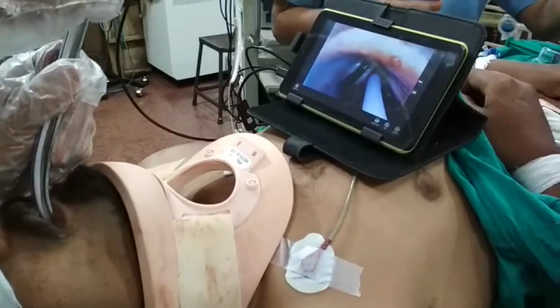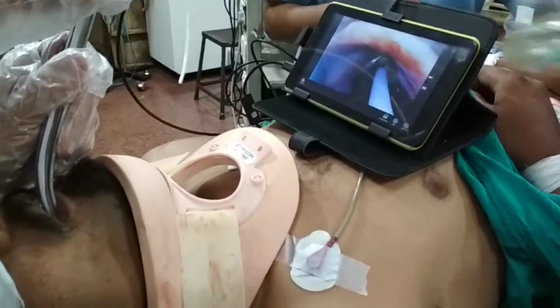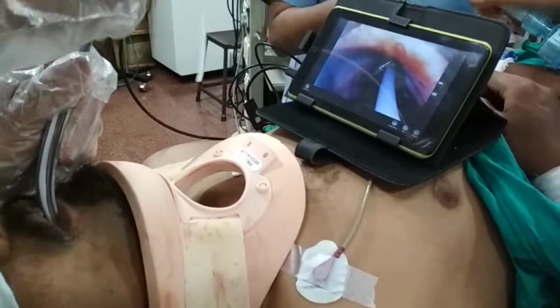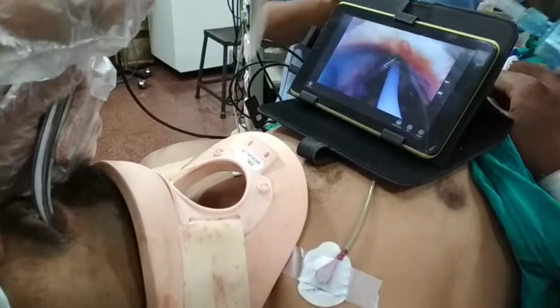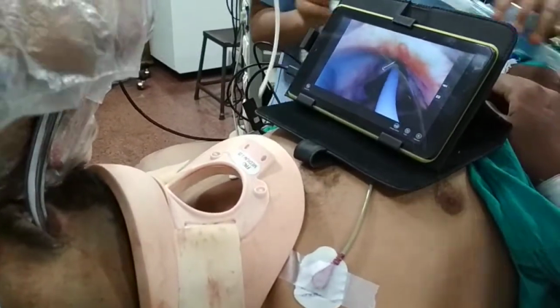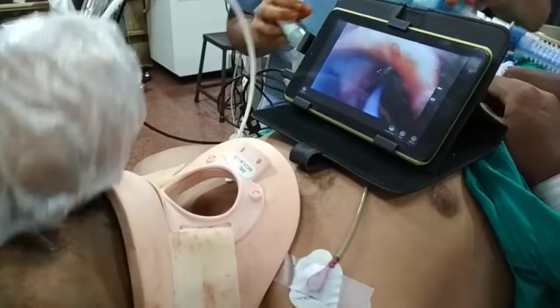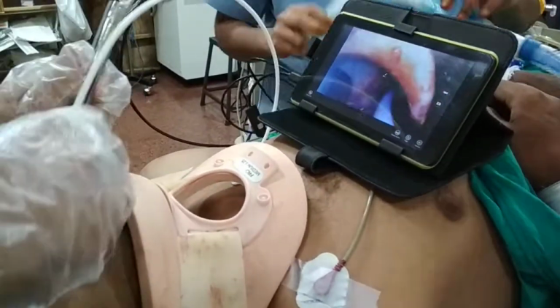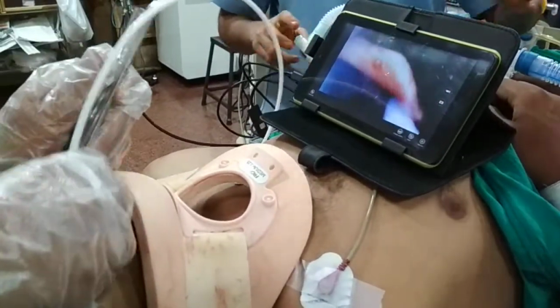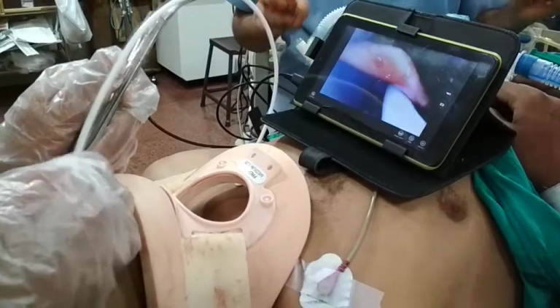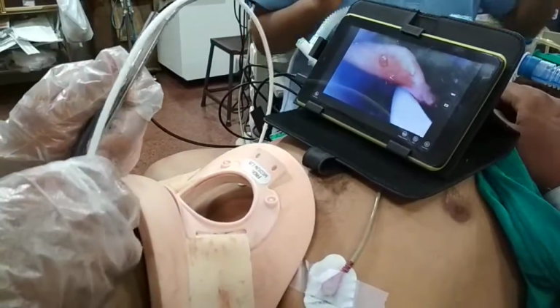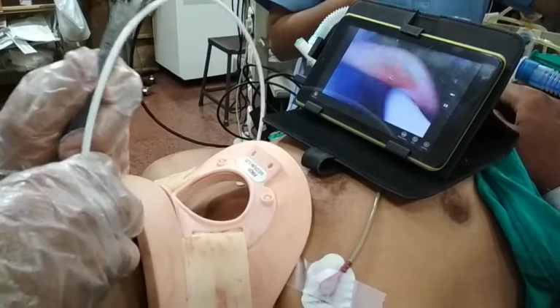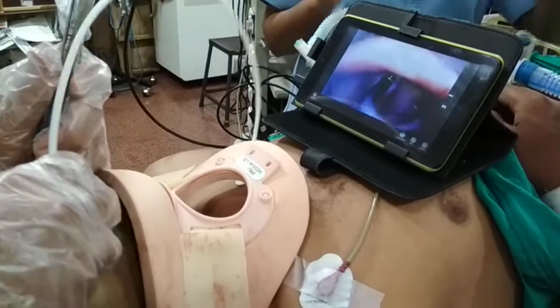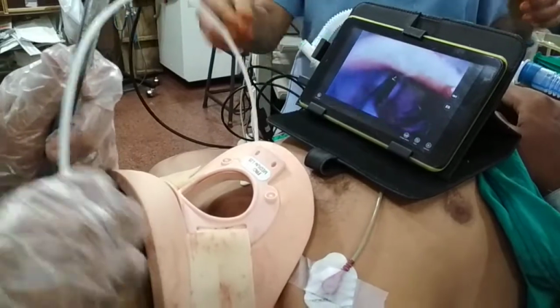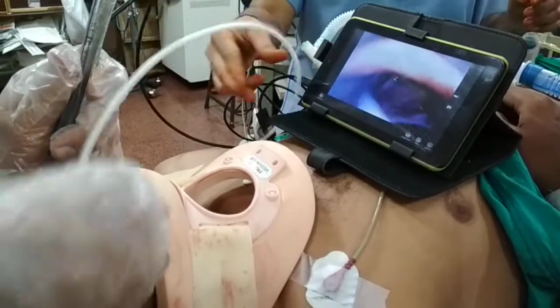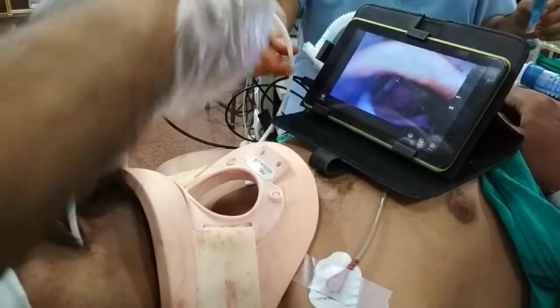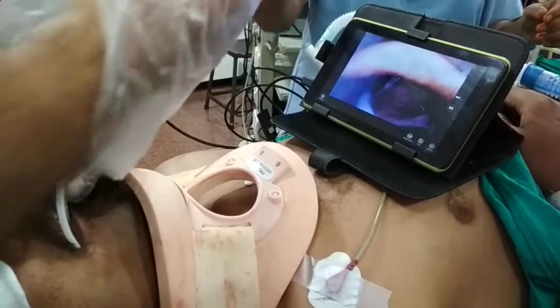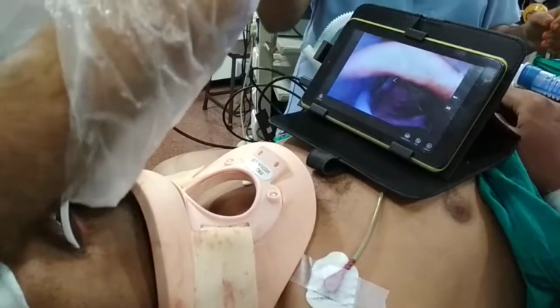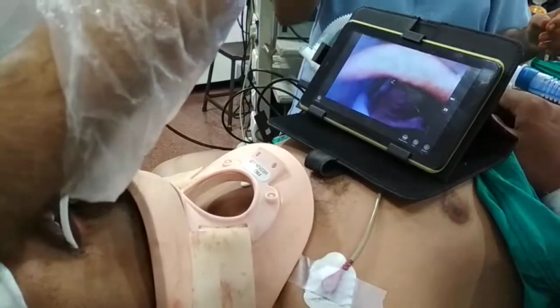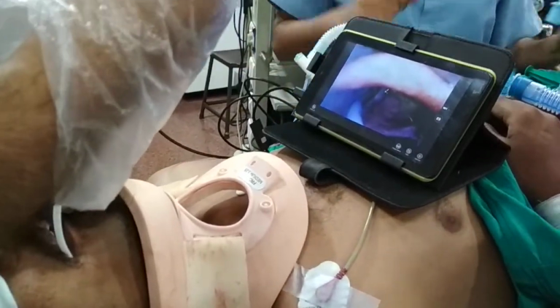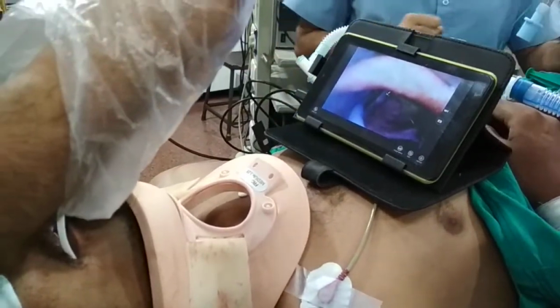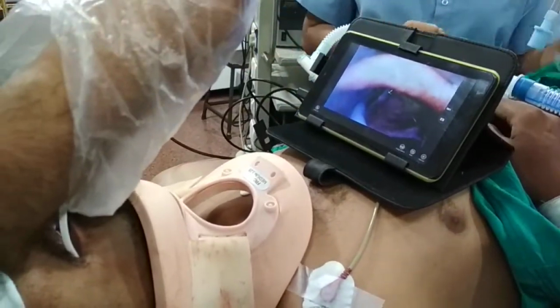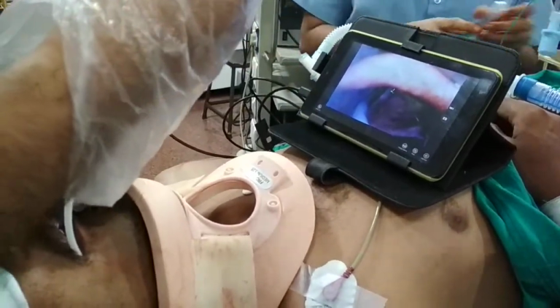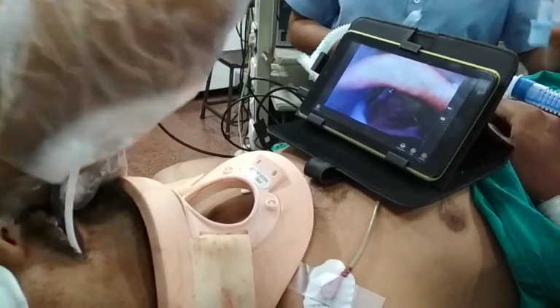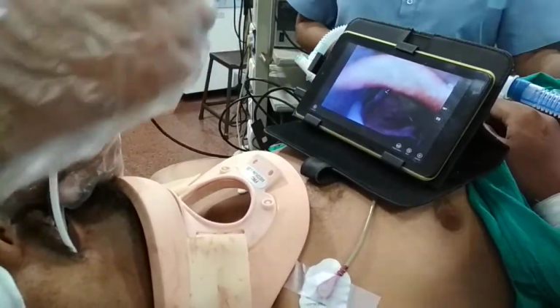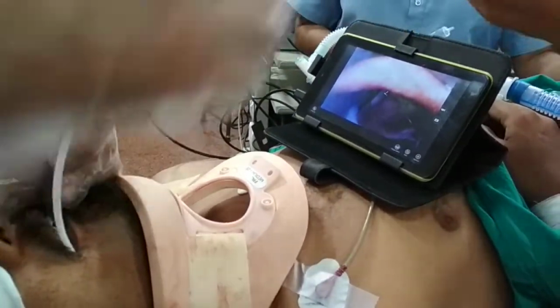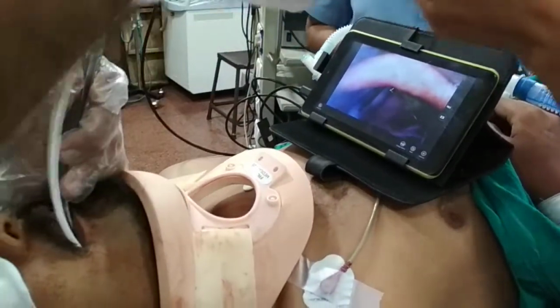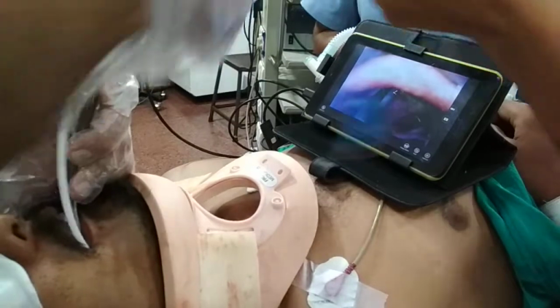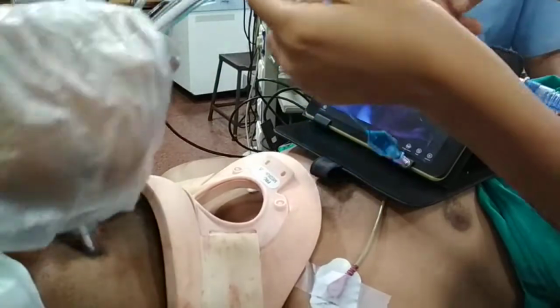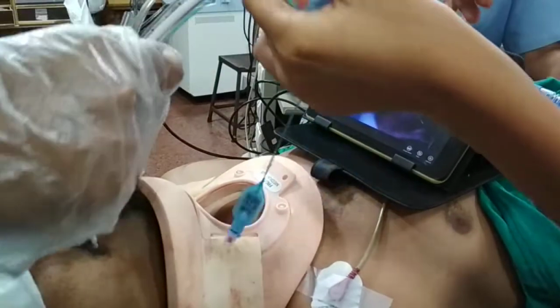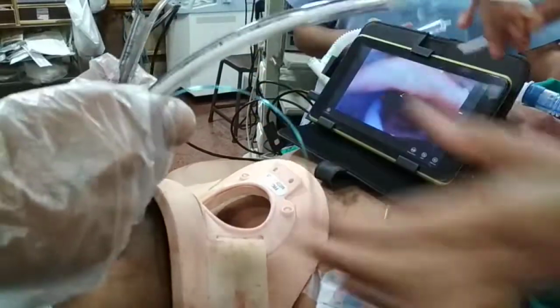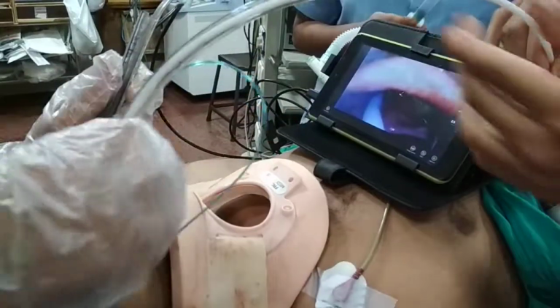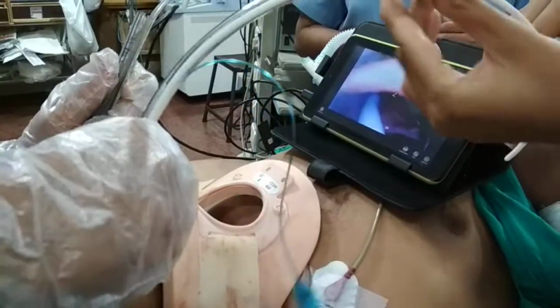I am inserting the bougie inside. The bougie has entered the trachea now, and over the bougie we are railroading the endotracheal tube.